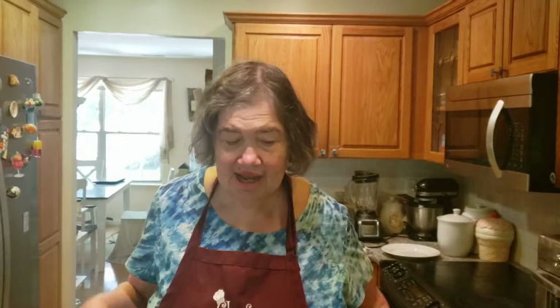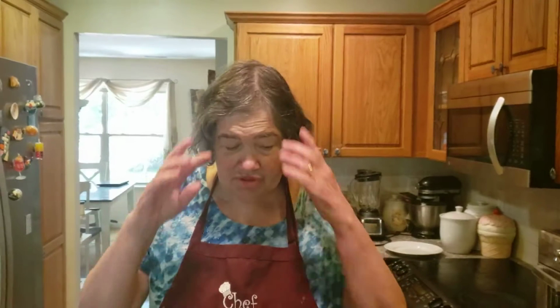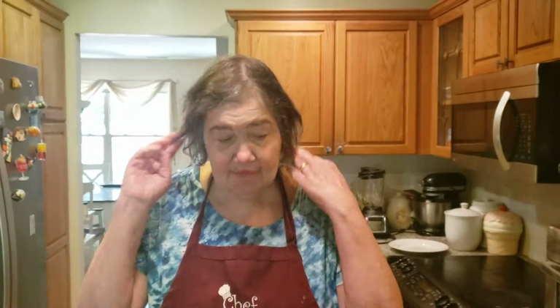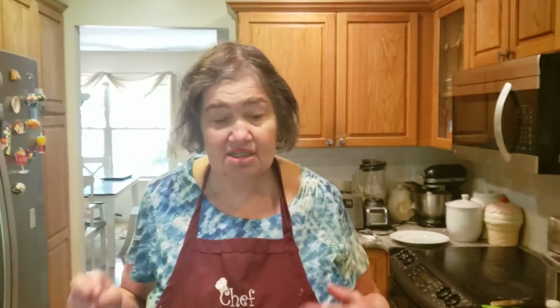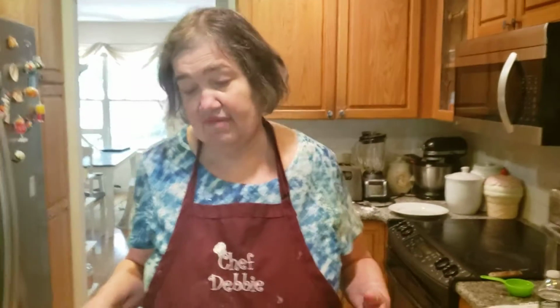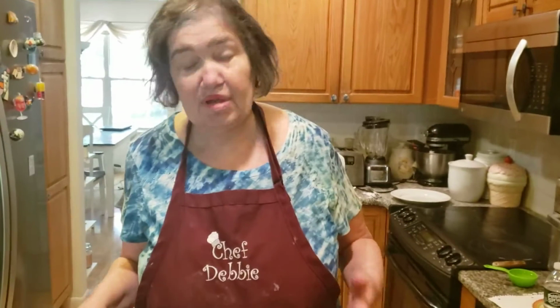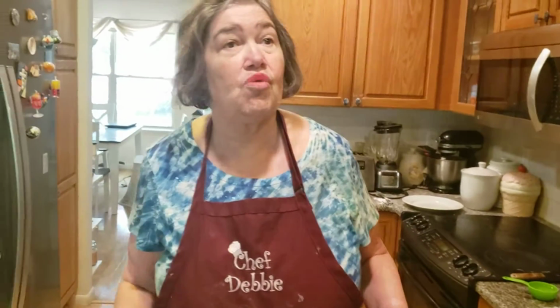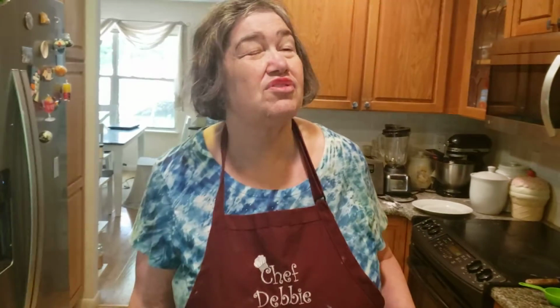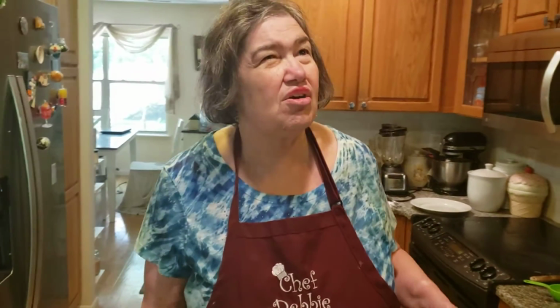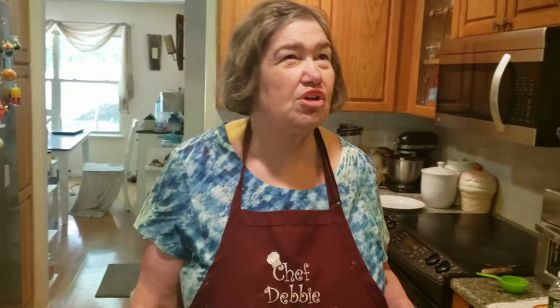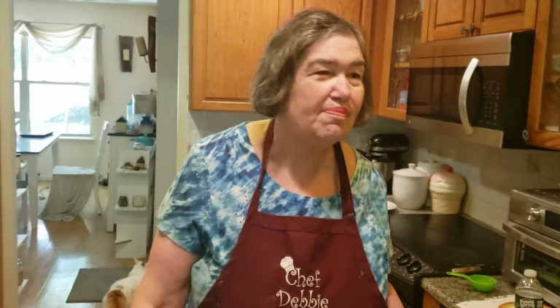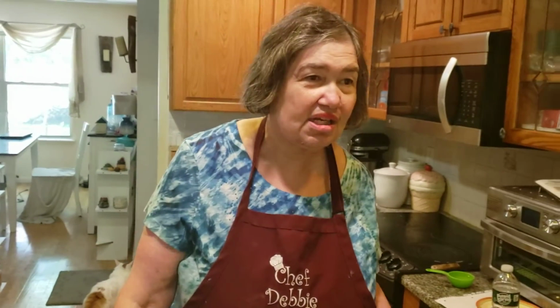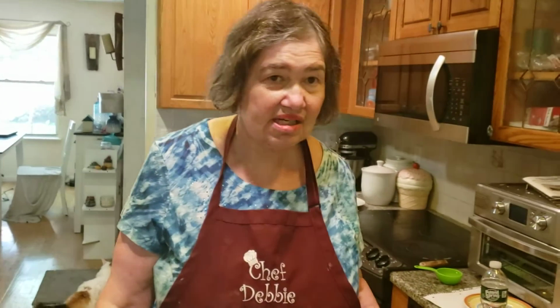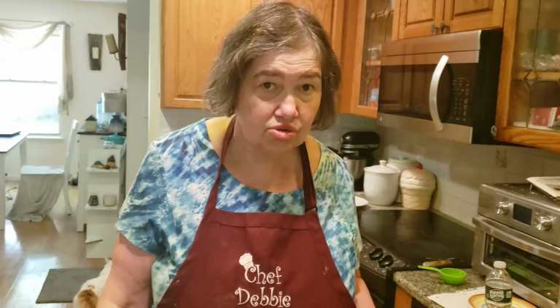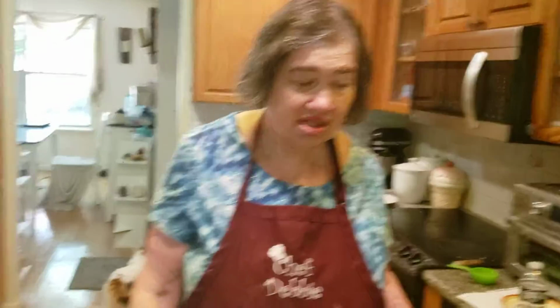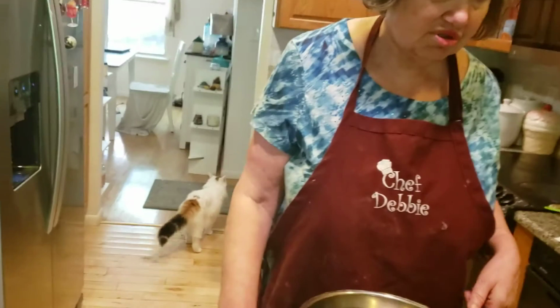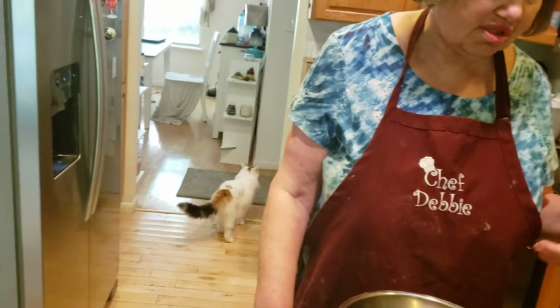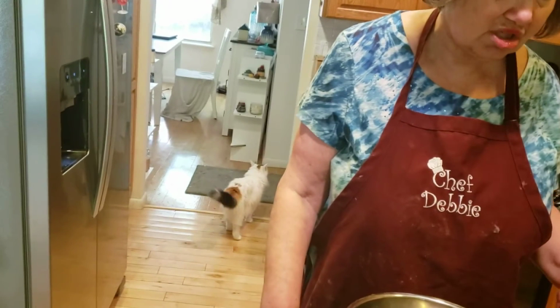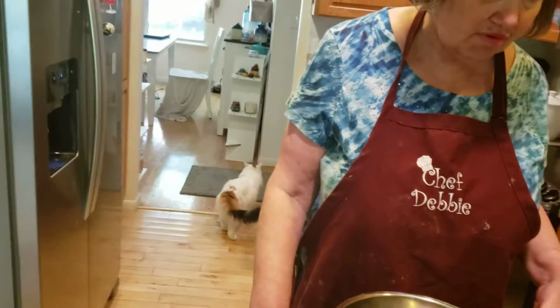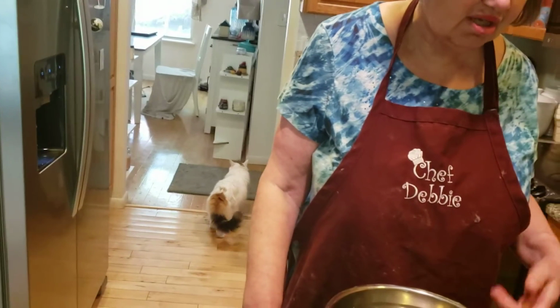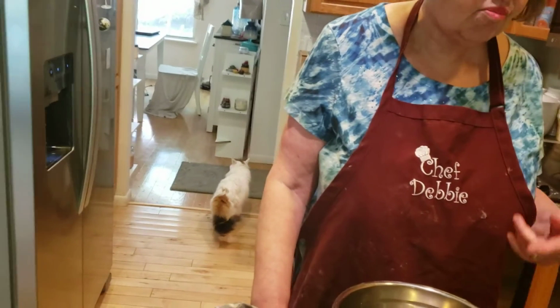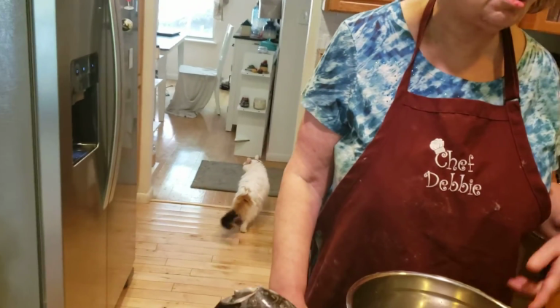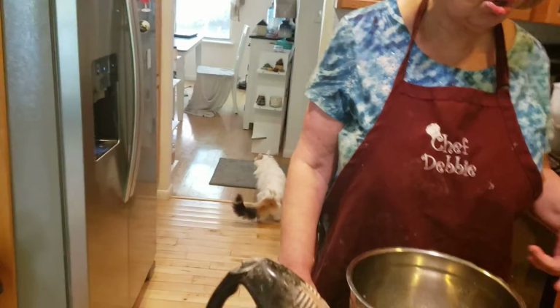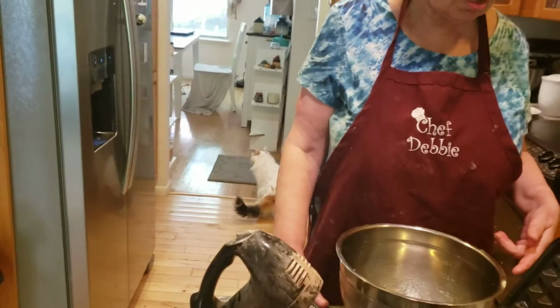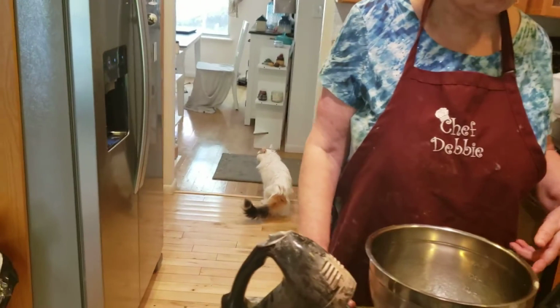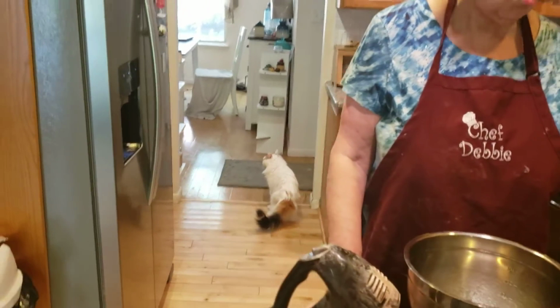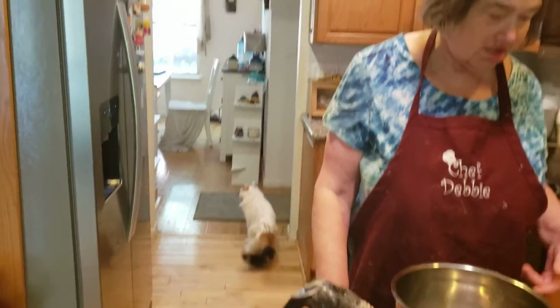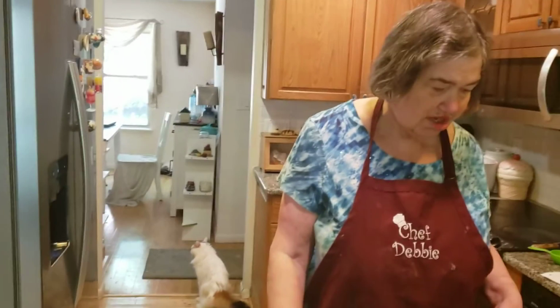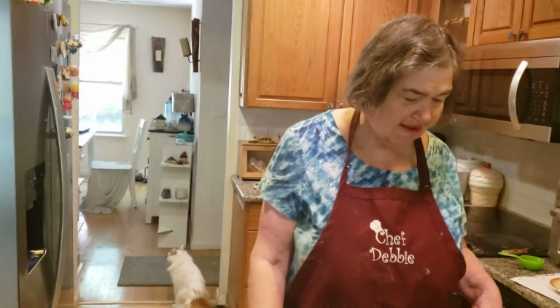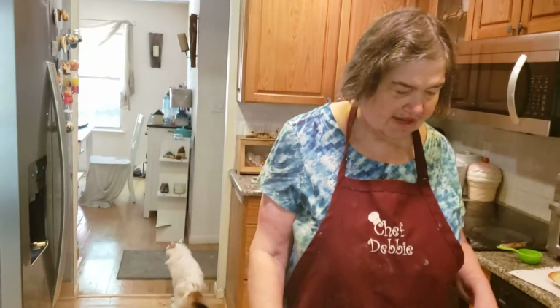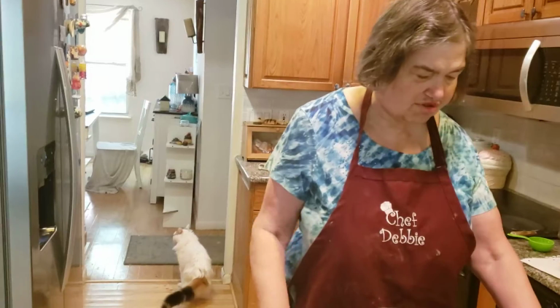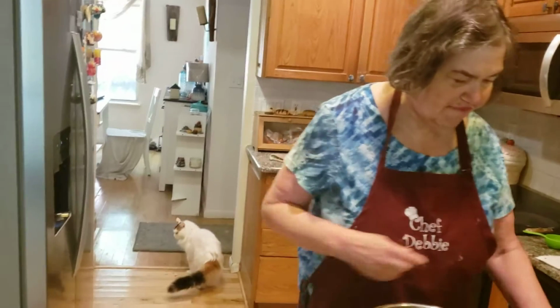Hi everybody, today I'm making something different — Belgian waffles. This is one of a show I did back in 1982 called Carousel. It was an ensemble and Lady in Waiting, another show I did in August. So today we're definitely making Belgian waffles.